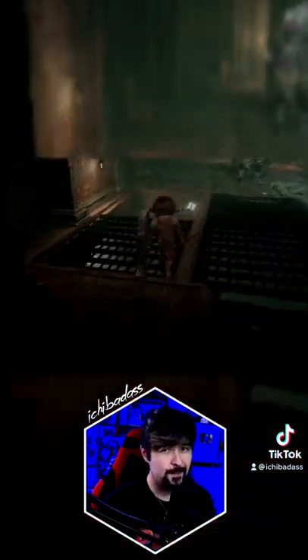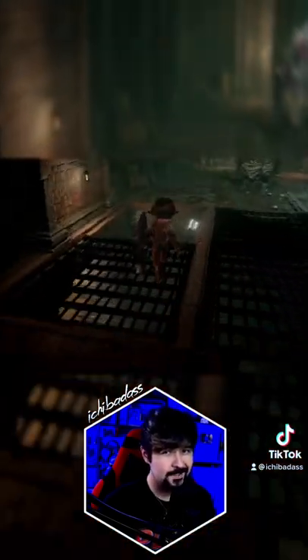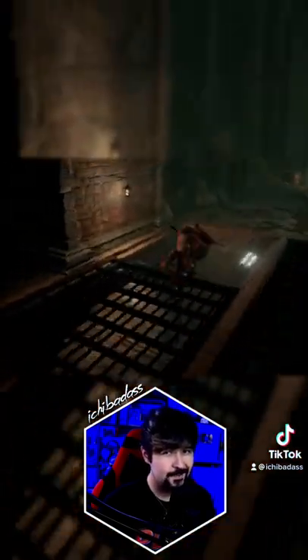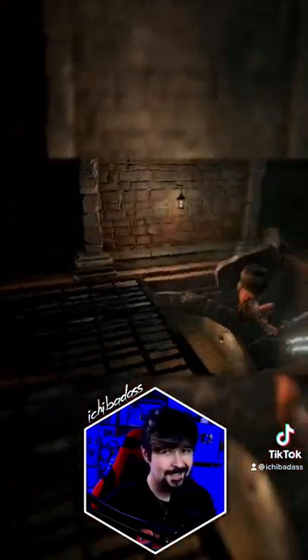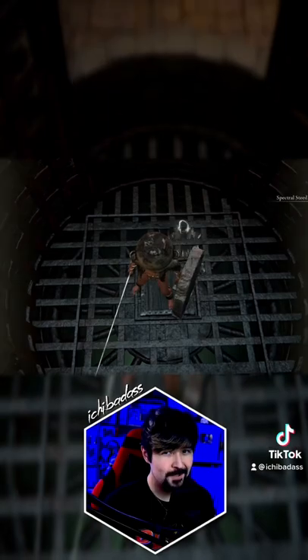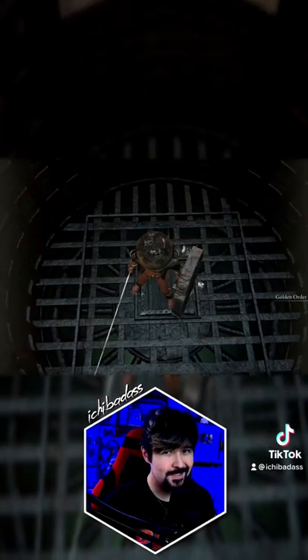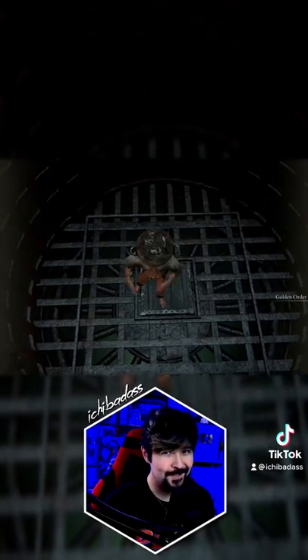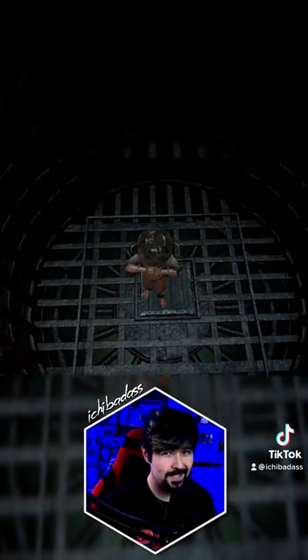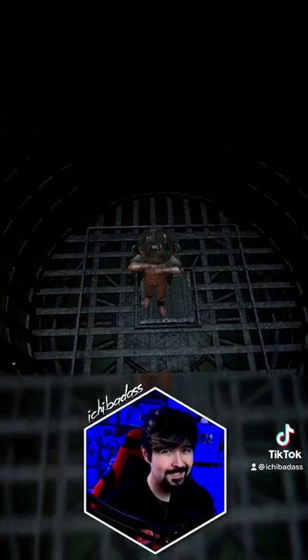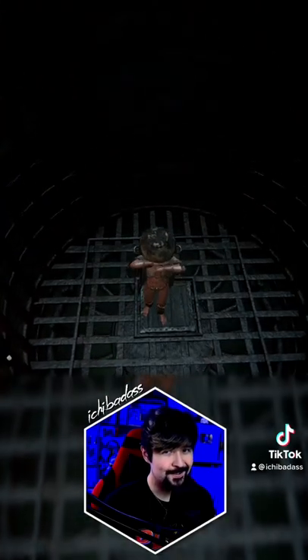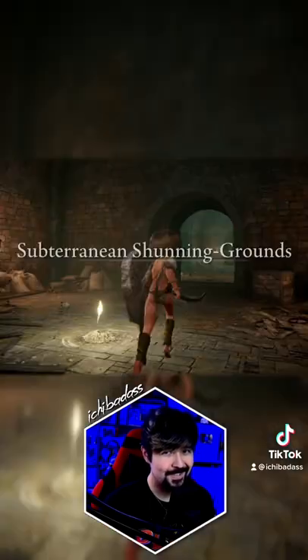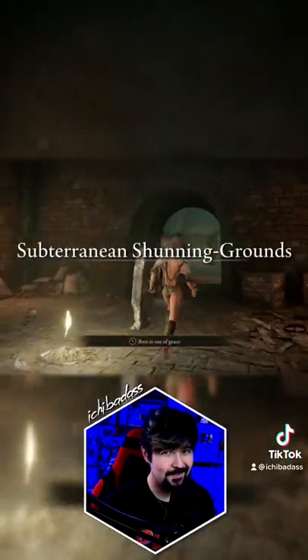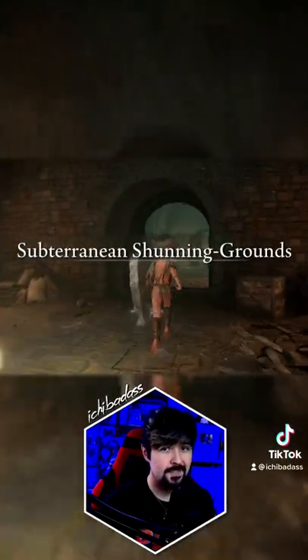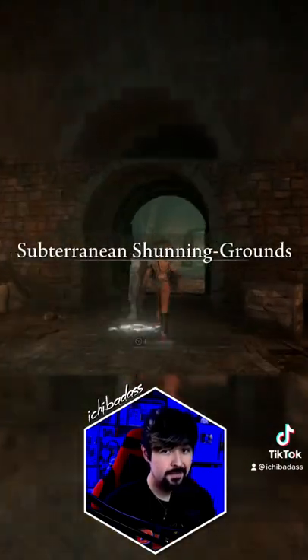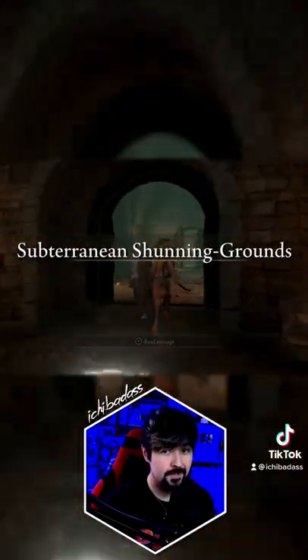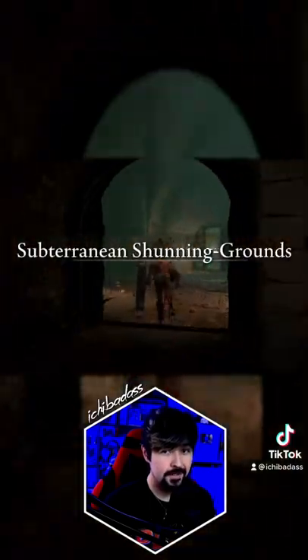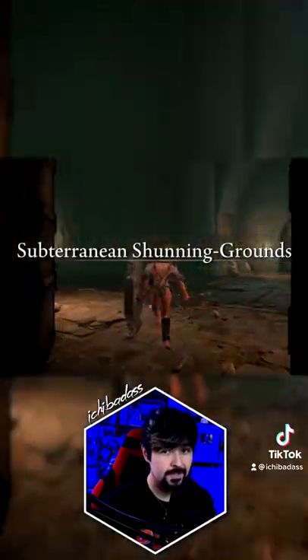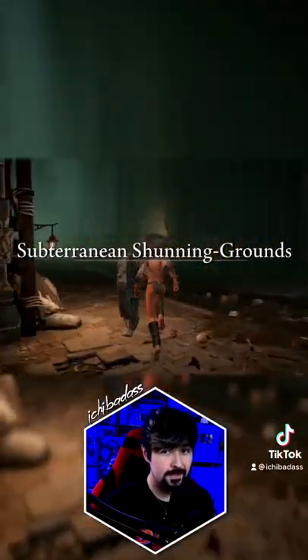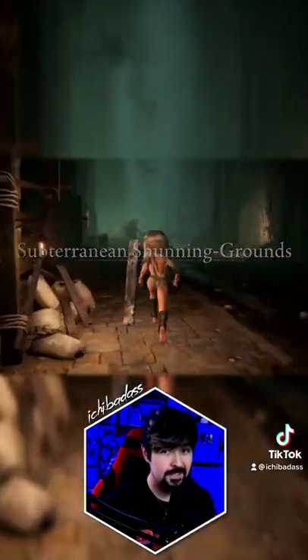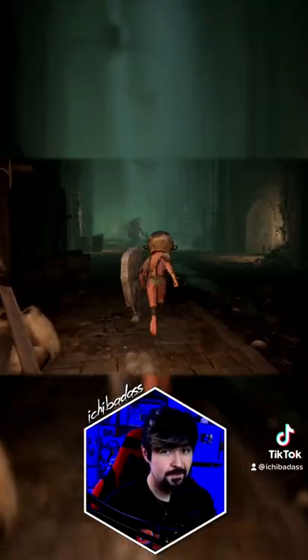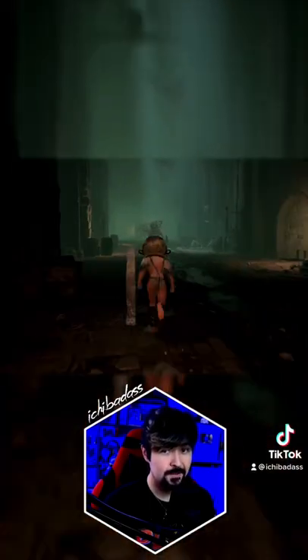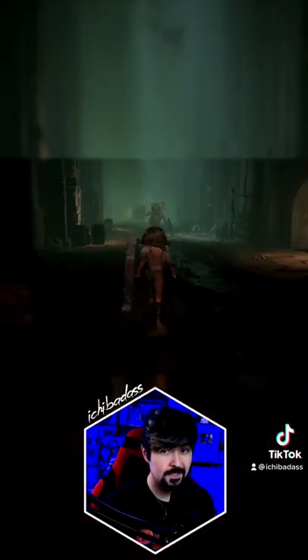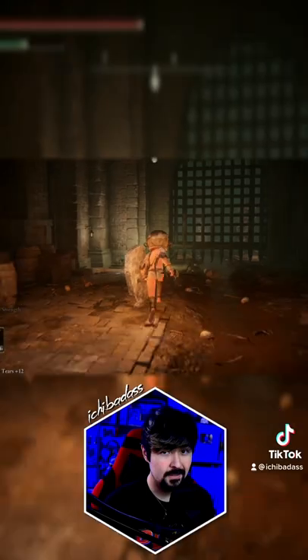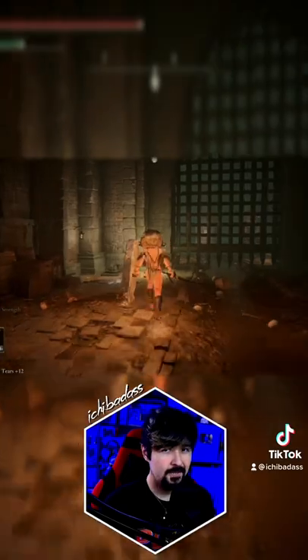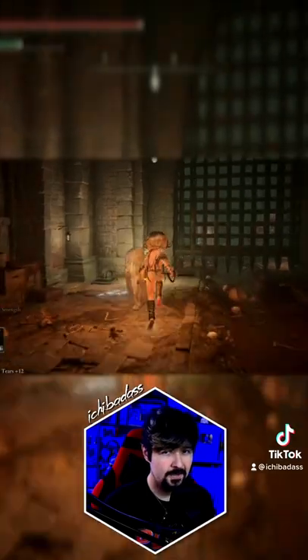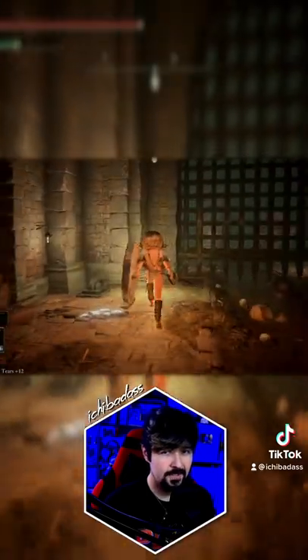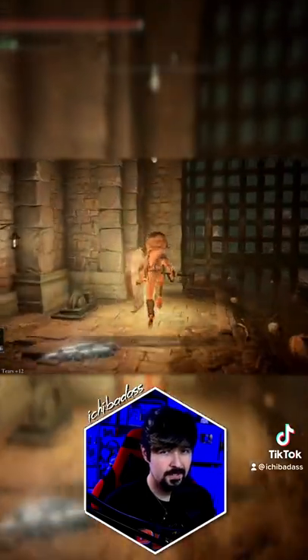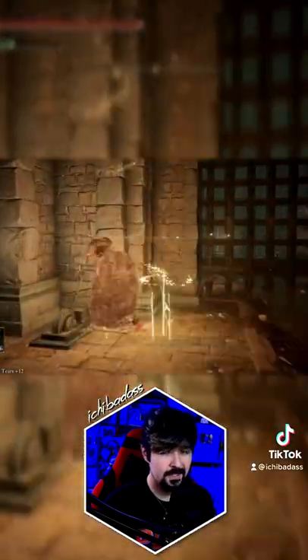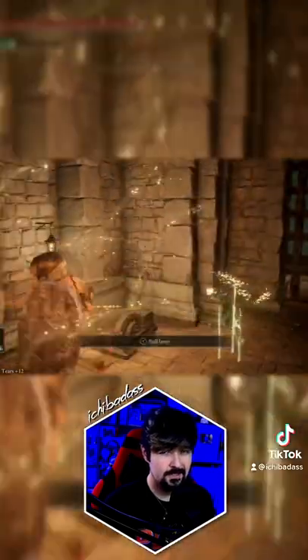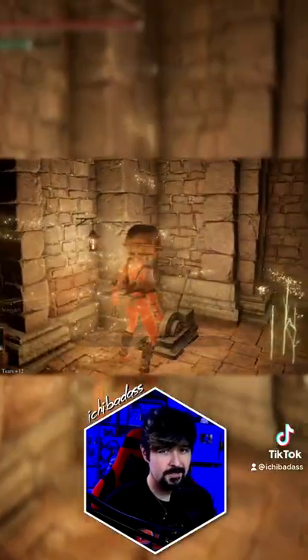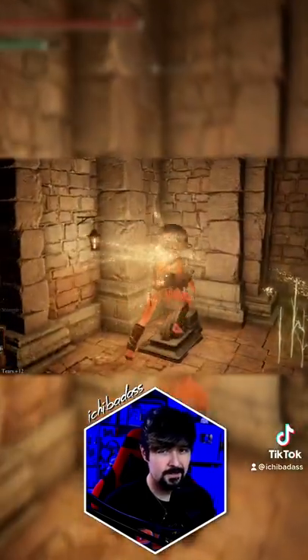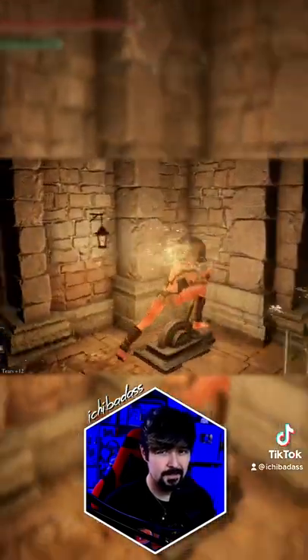But did you know you can skip all of this in New Game Plus and go straight to the elevator? Start from the Underground Roadside Grace and go through this shortcut on your left. If you didn't open this shortcut, I can show you how to do it in Part 2.